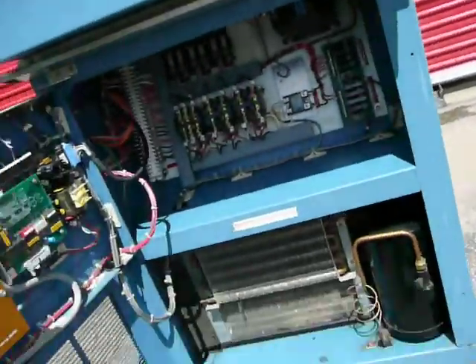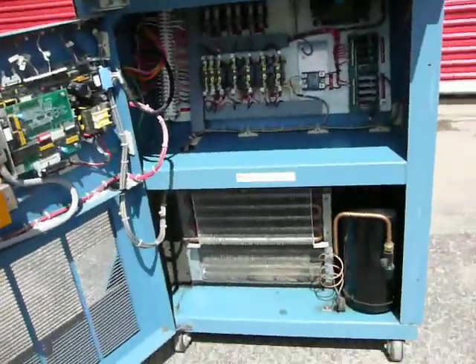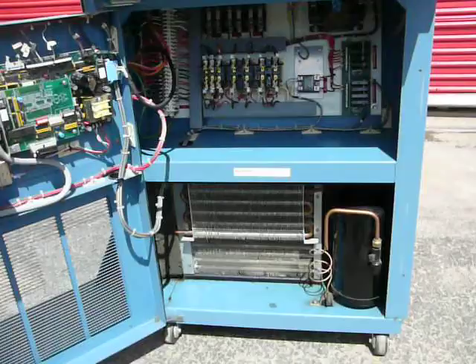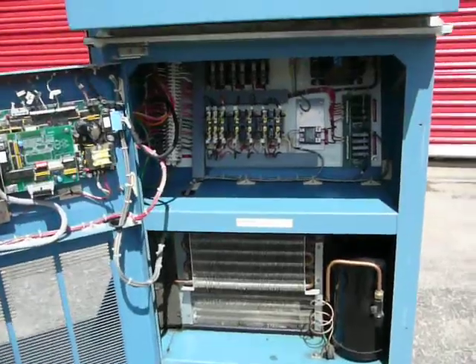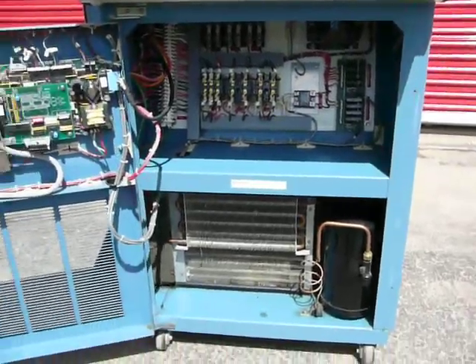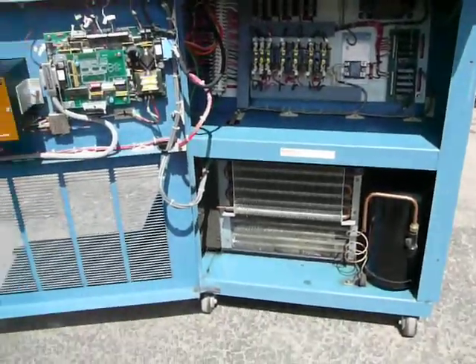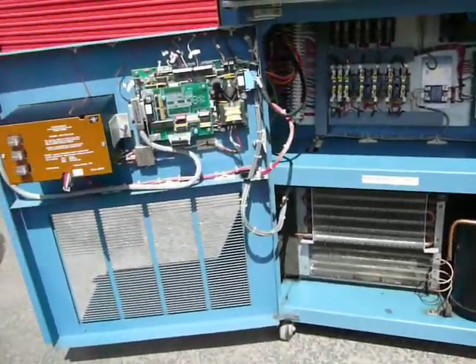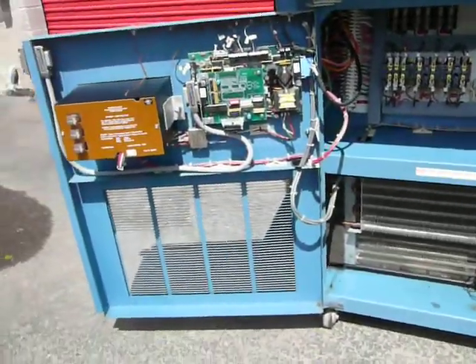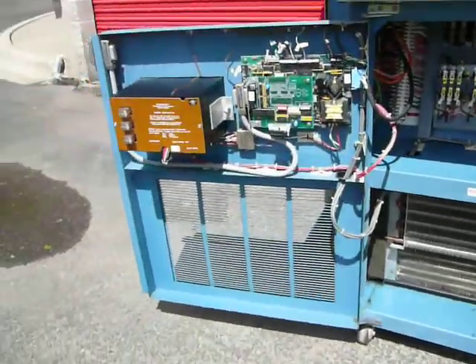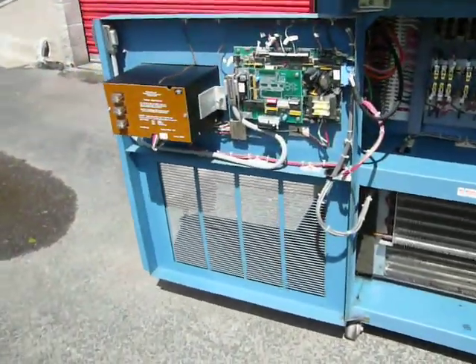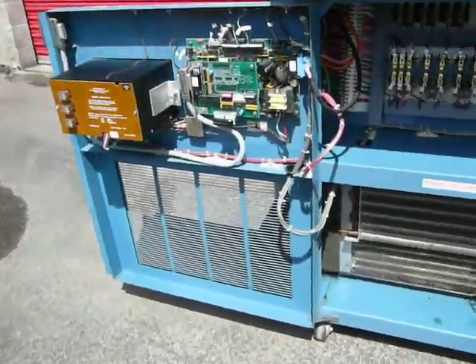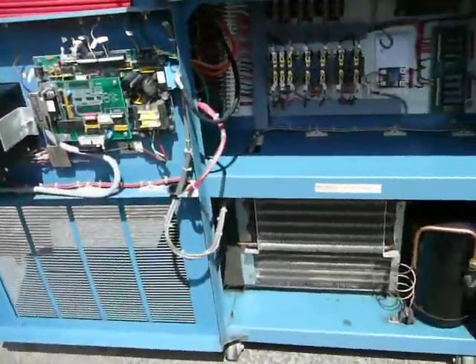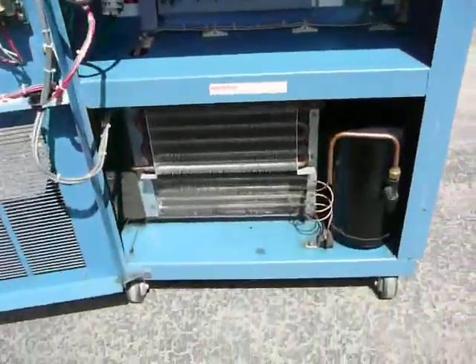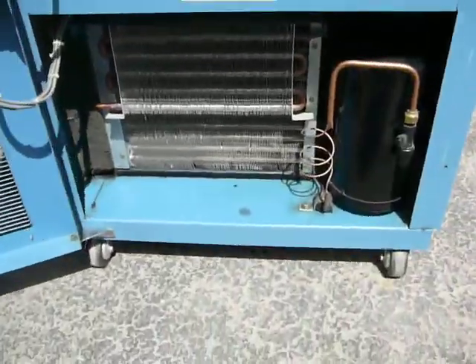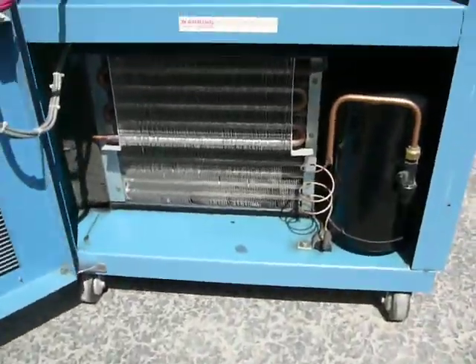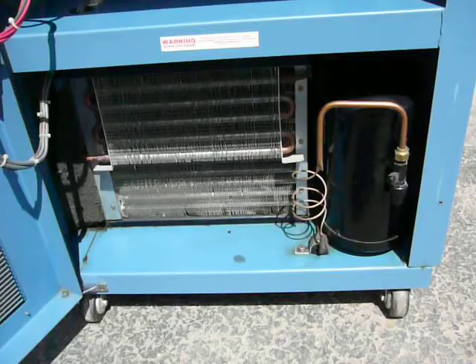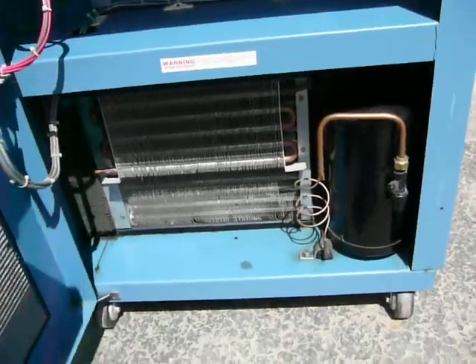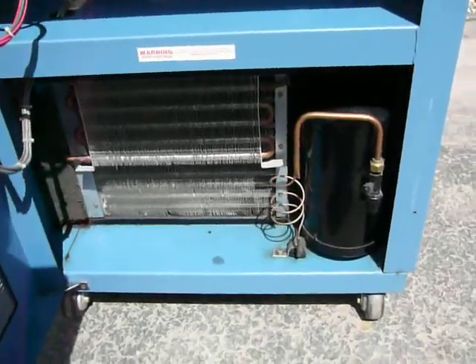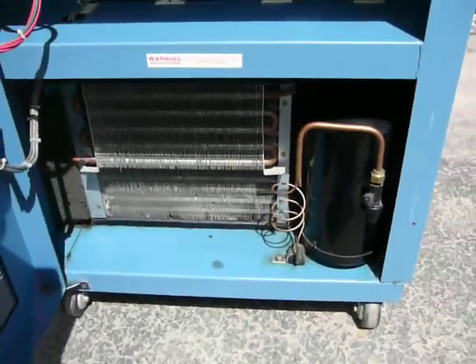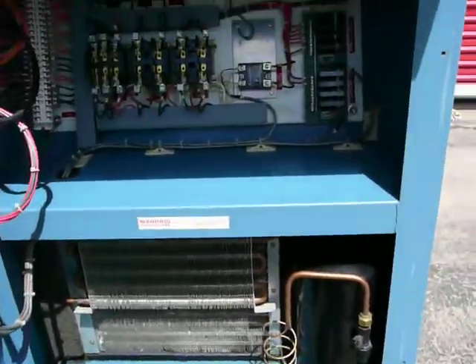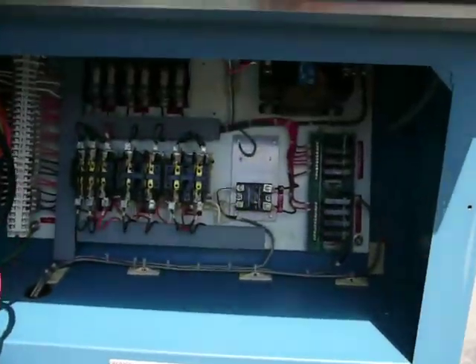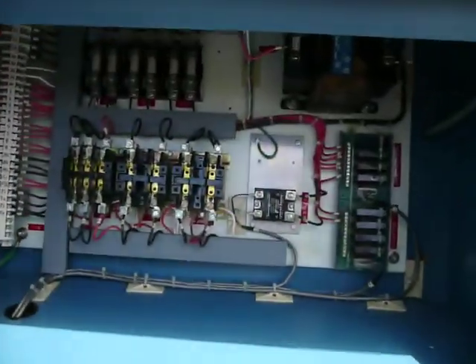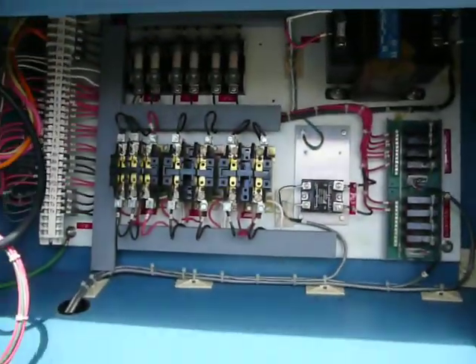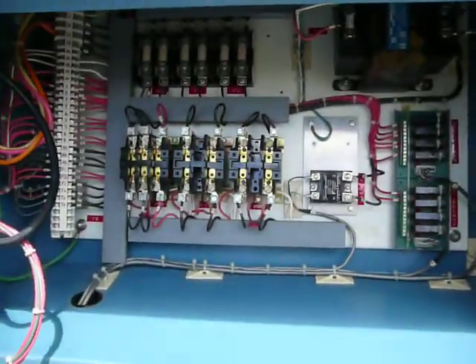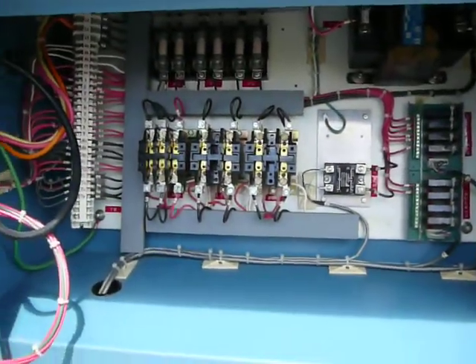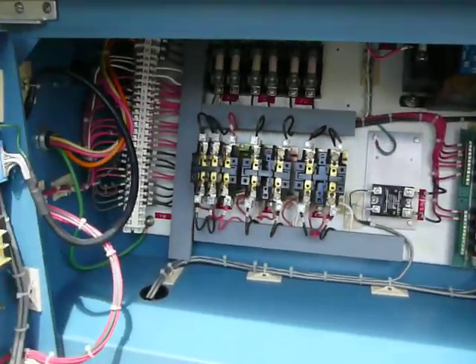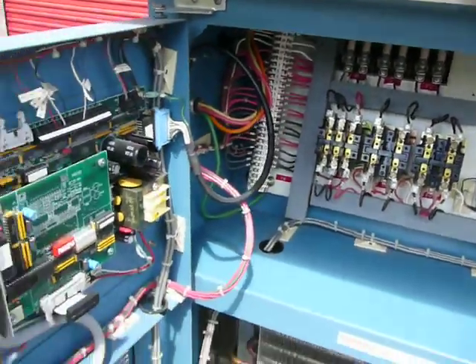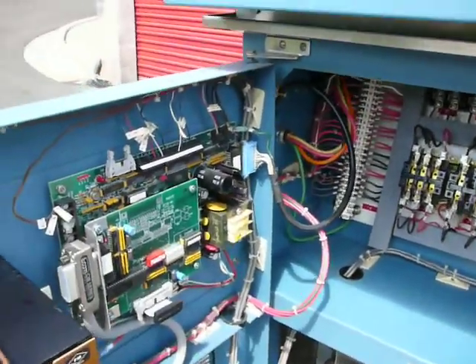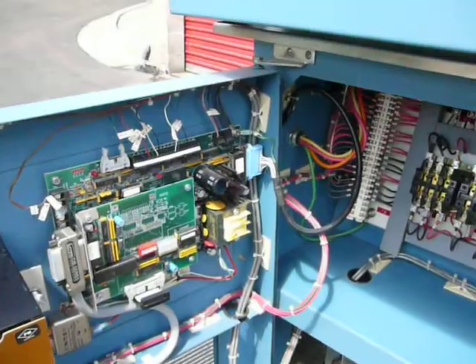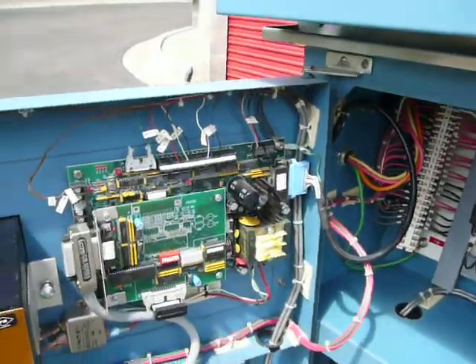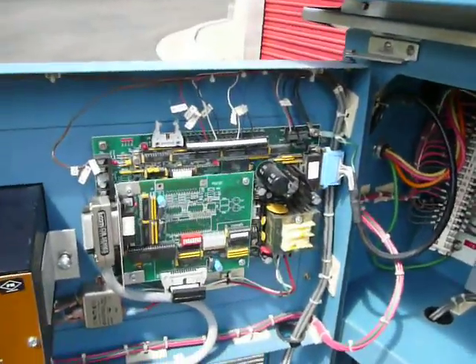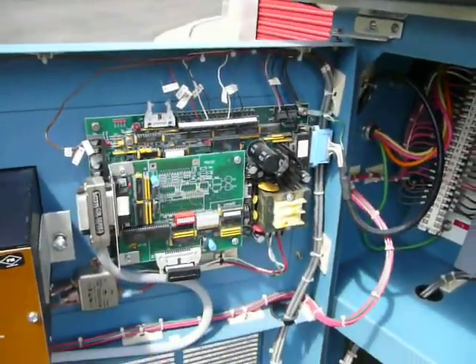Here's the inside — the front. You can see it's very clean. It's a well maintained machine.